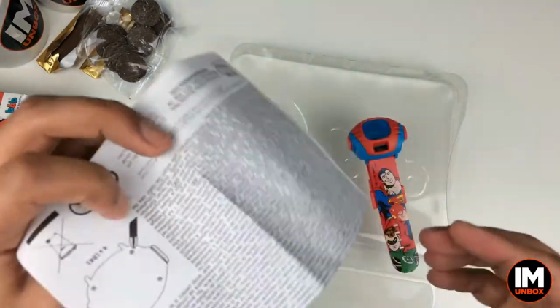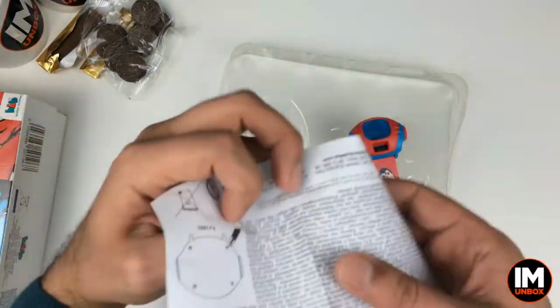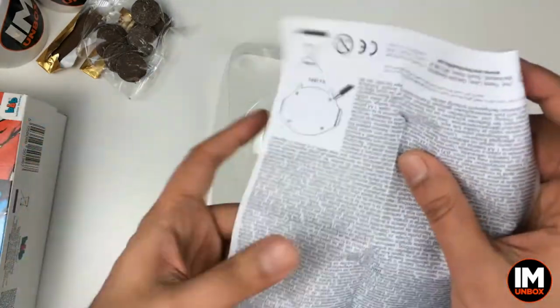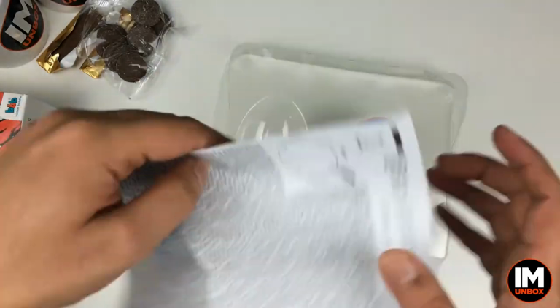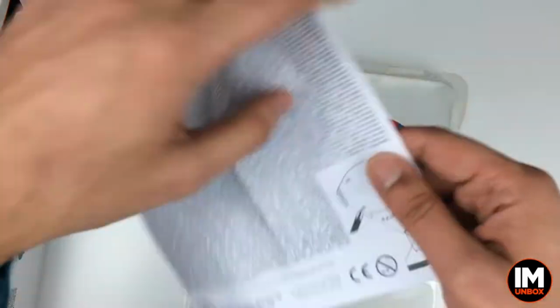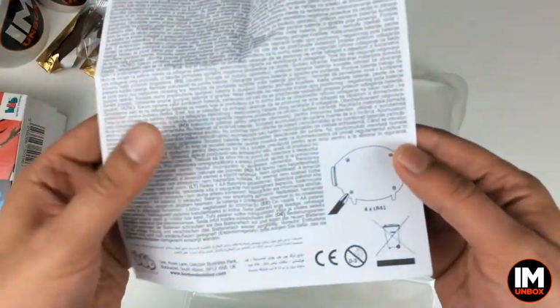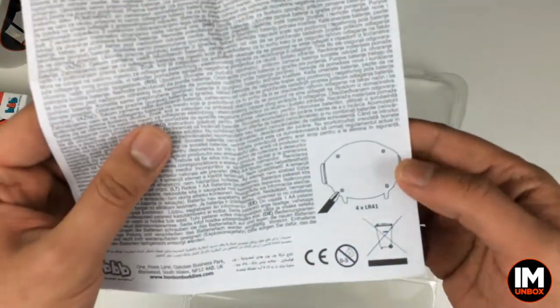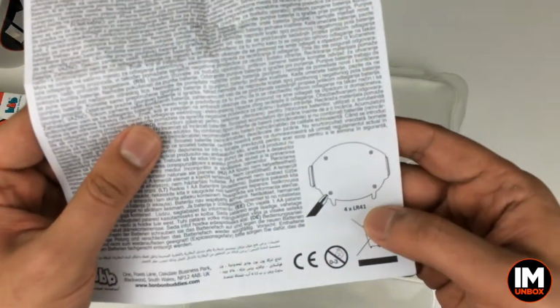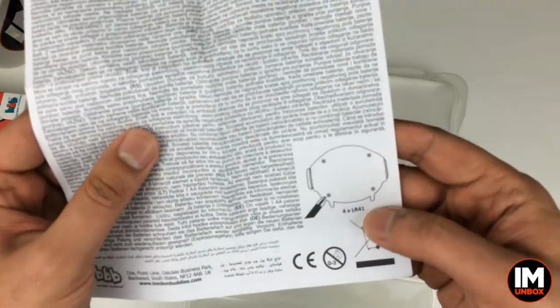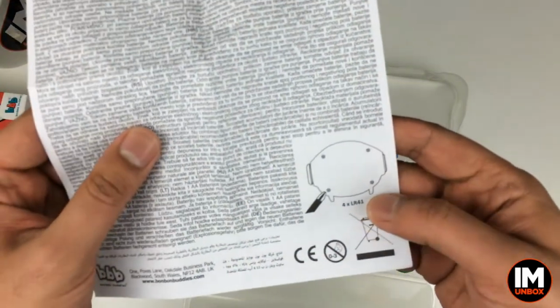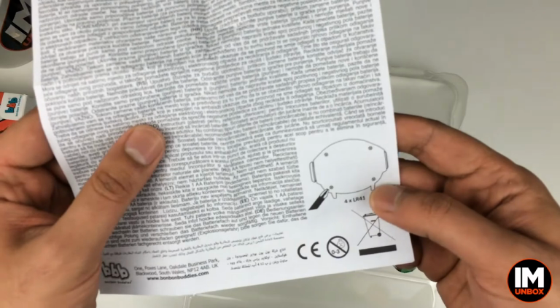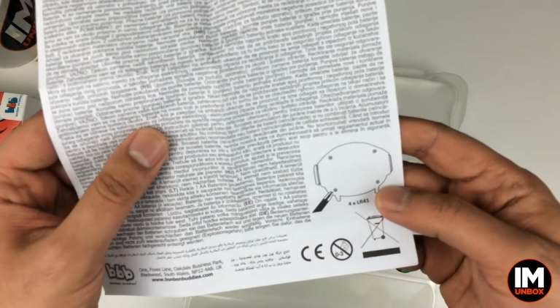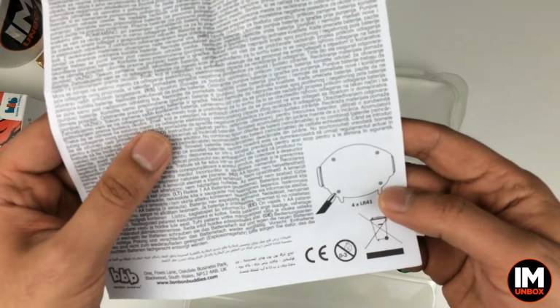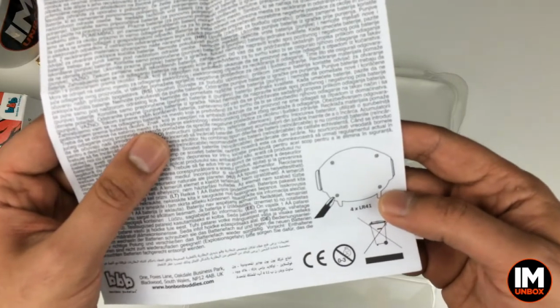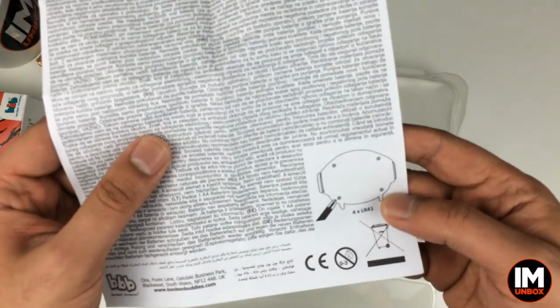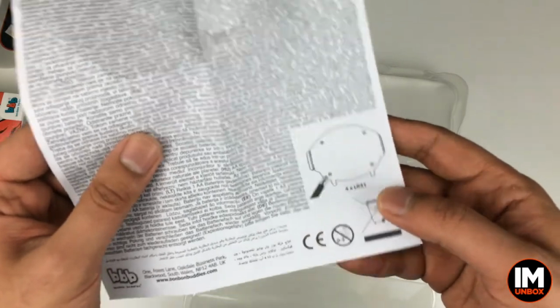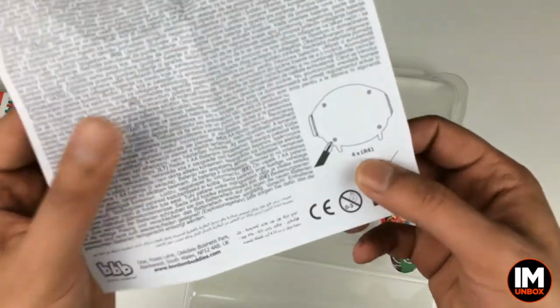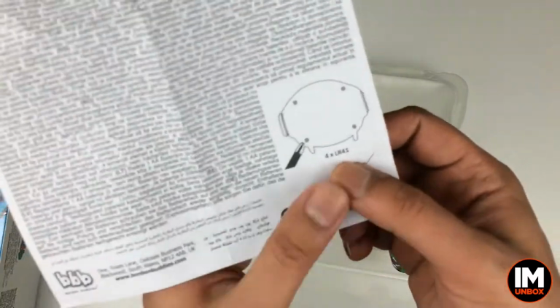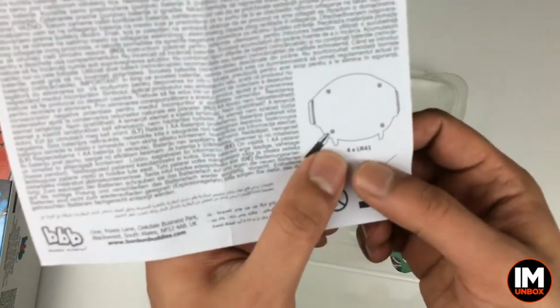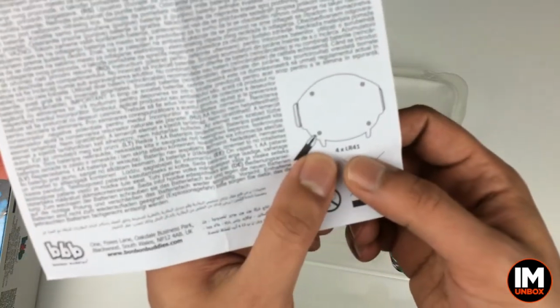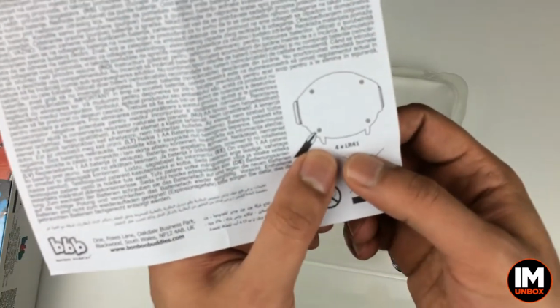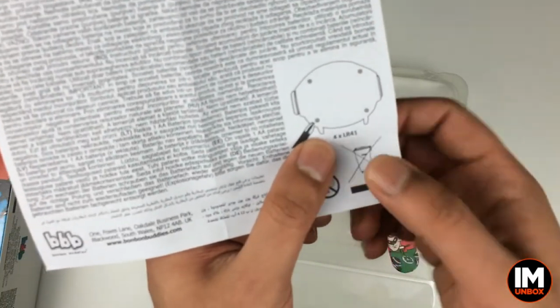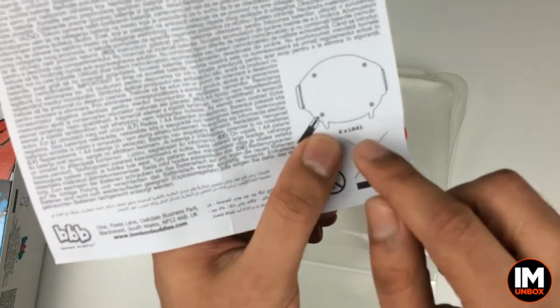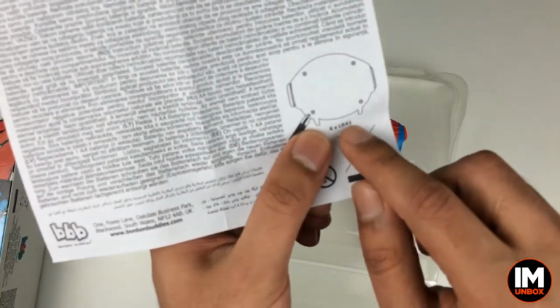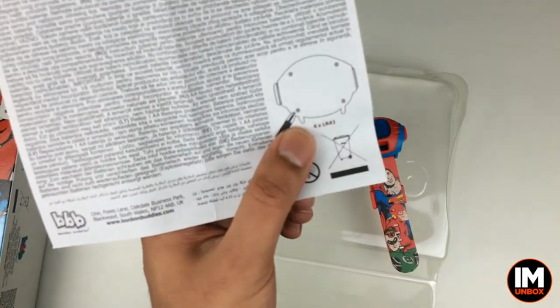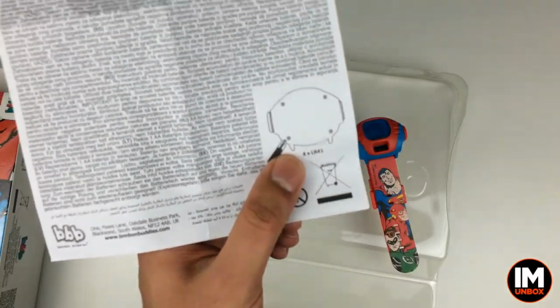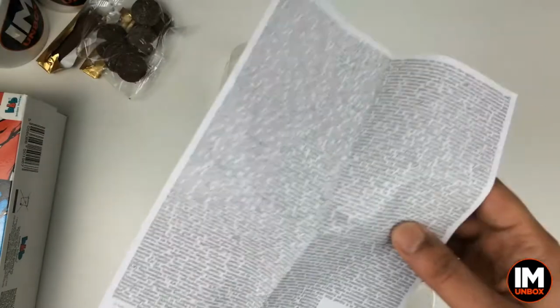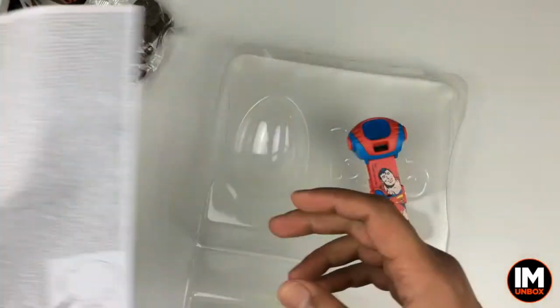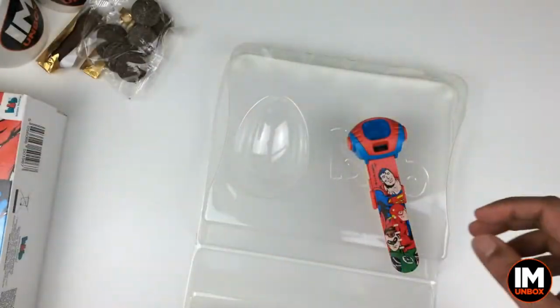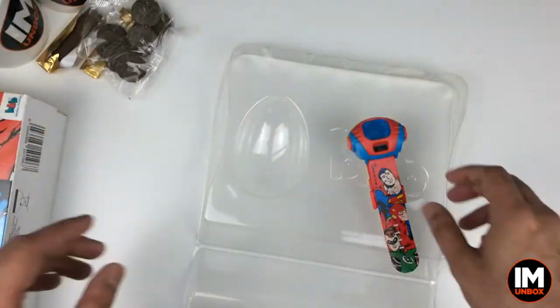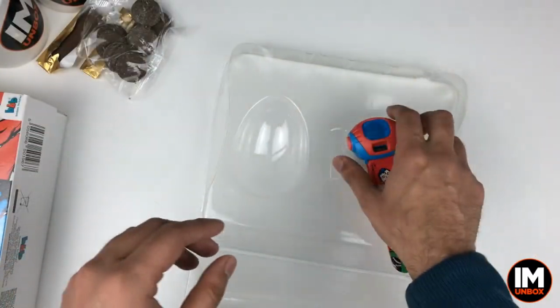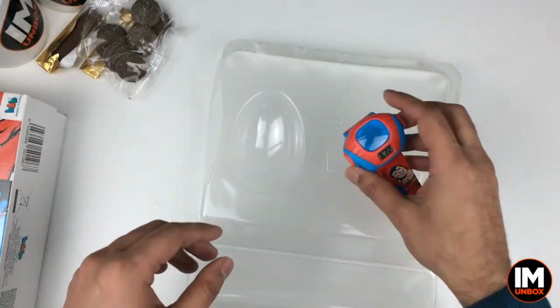Got the leaflet - oh, we've got instructions on here. So we've got to open this up and add... oh no, these are LR41 batteries. I don't even think I've got them.